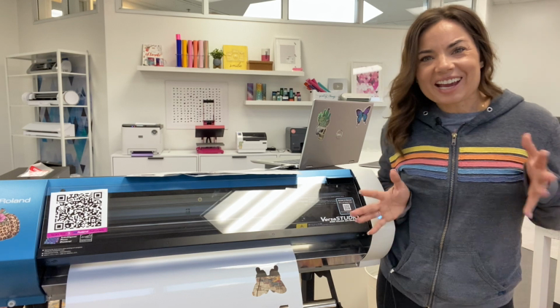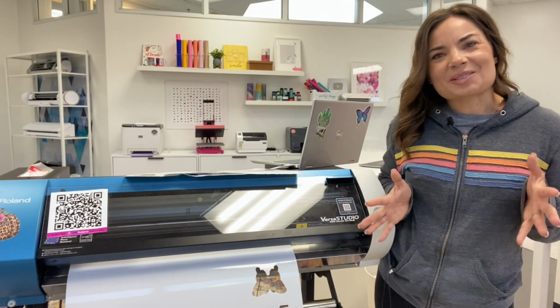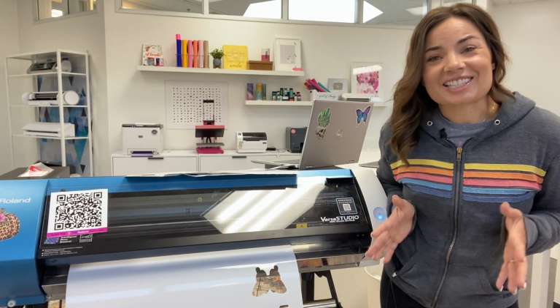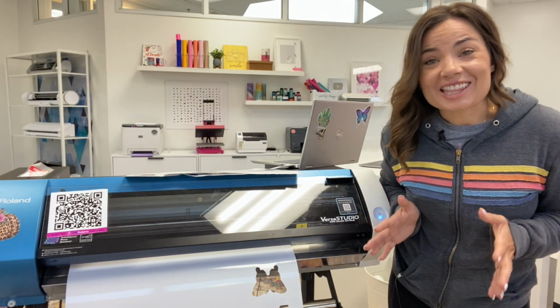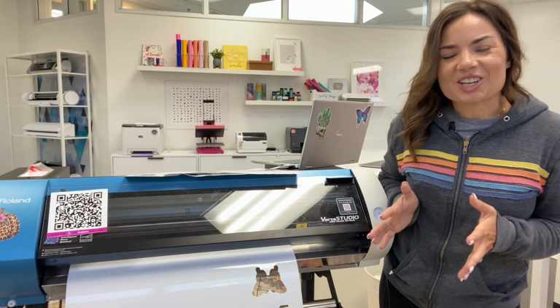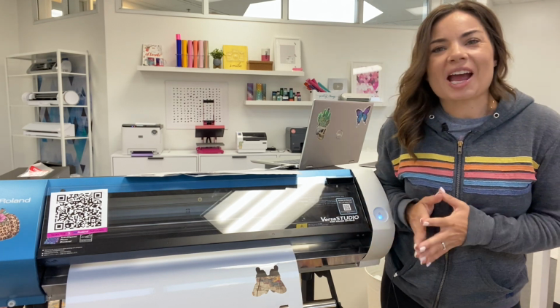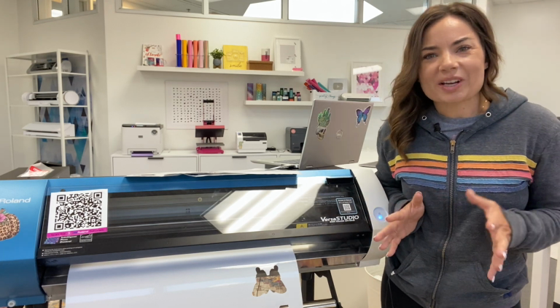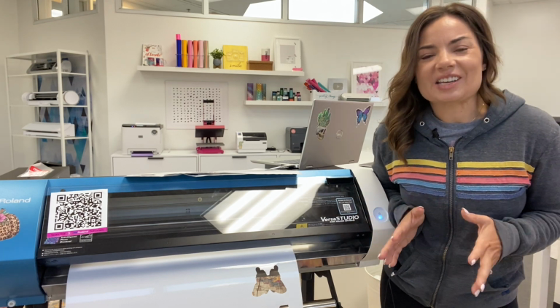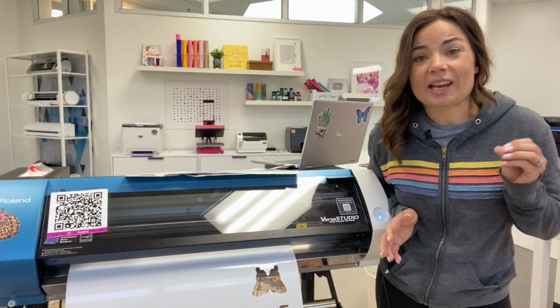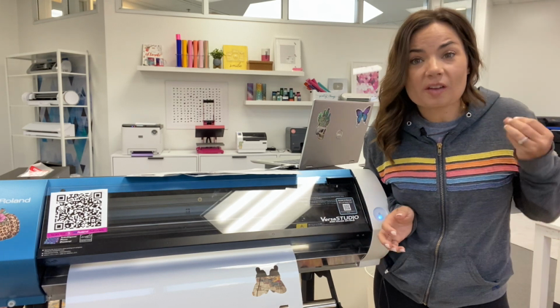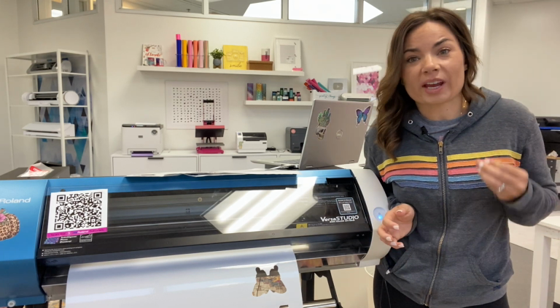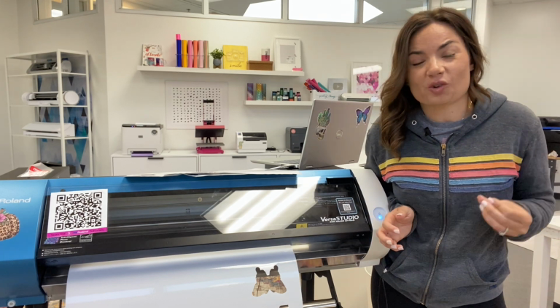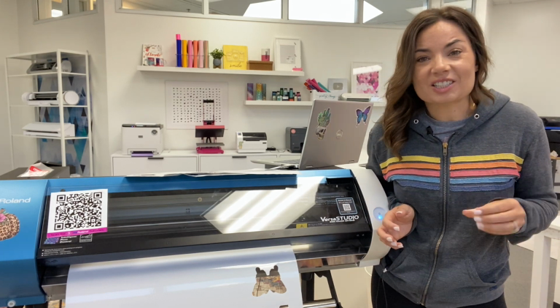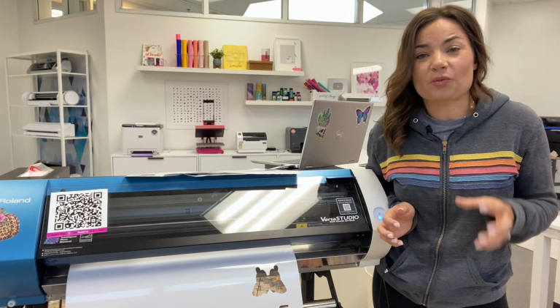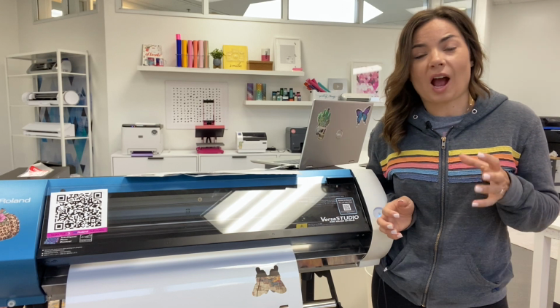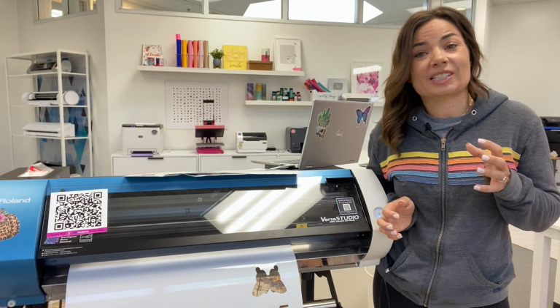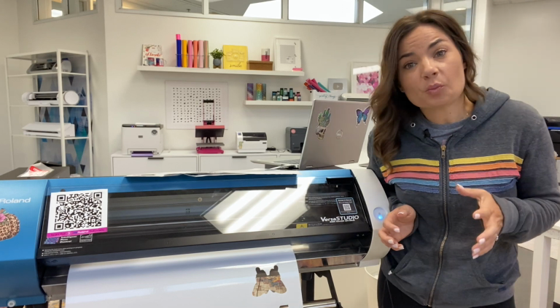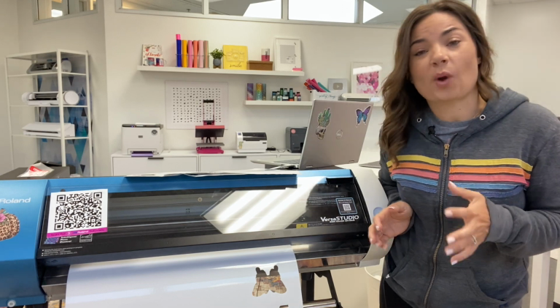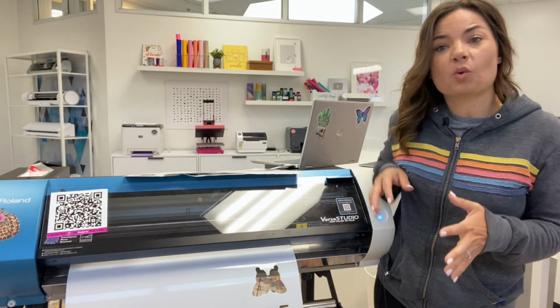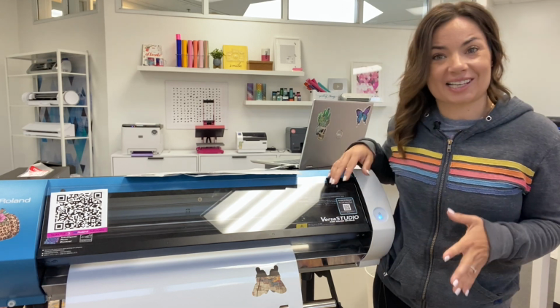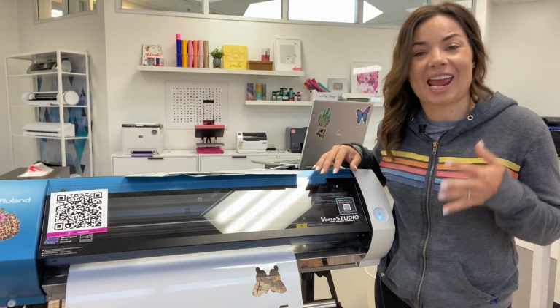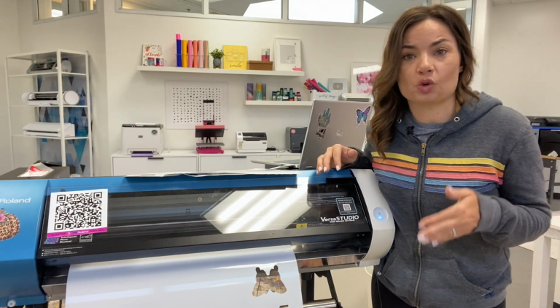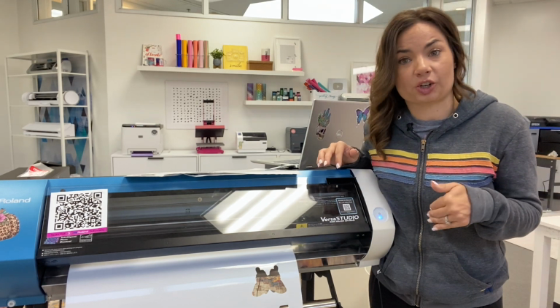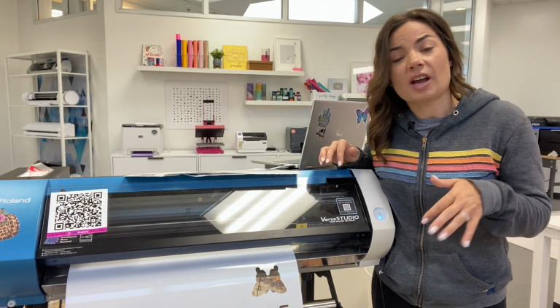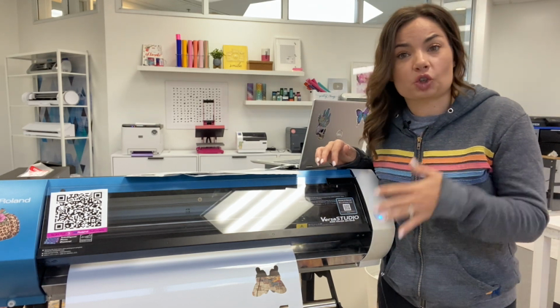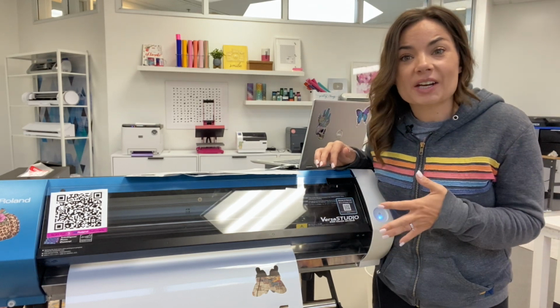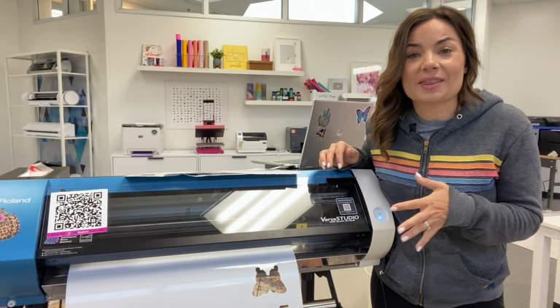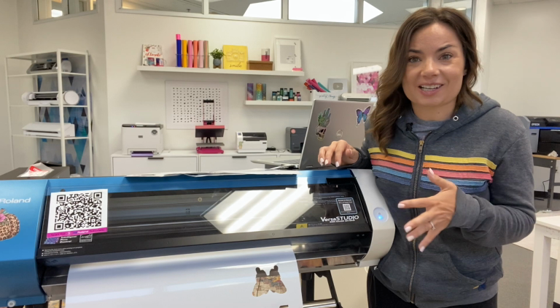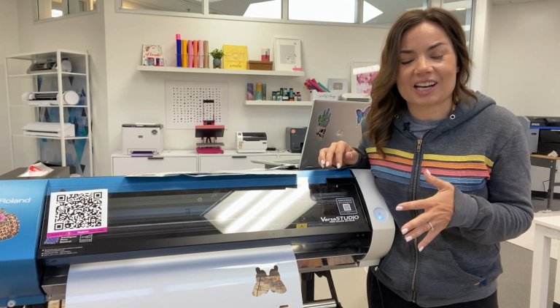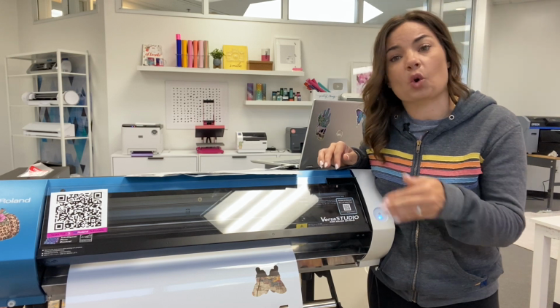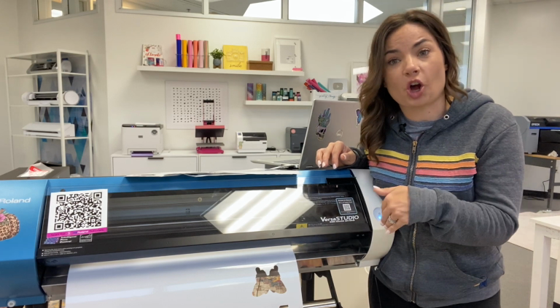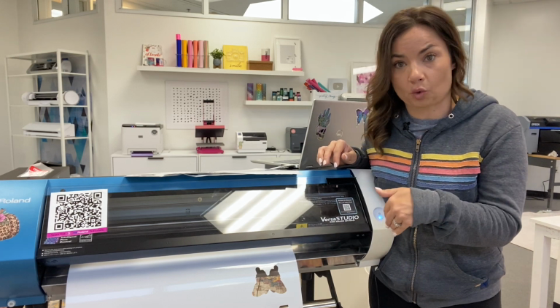Hey guys, it's Melissa. In this video, I am going to give you a couple of quick tricks to help you when you are testing a new material that you're trying to find the best cut settings for on your Roland.